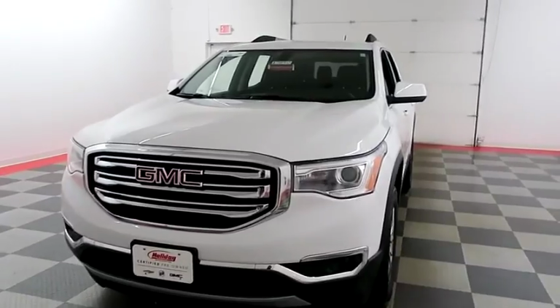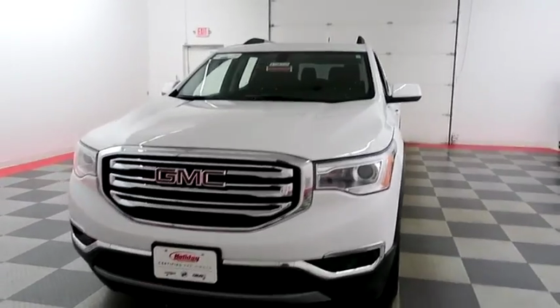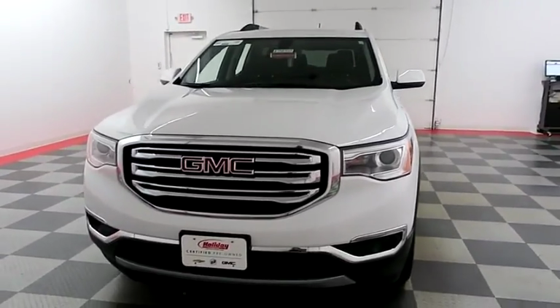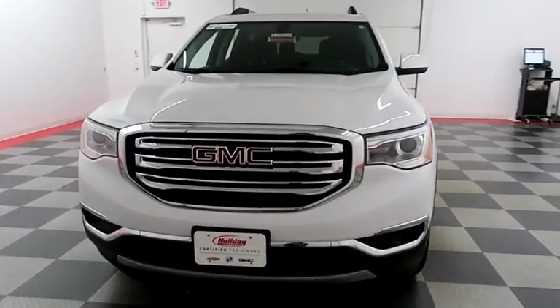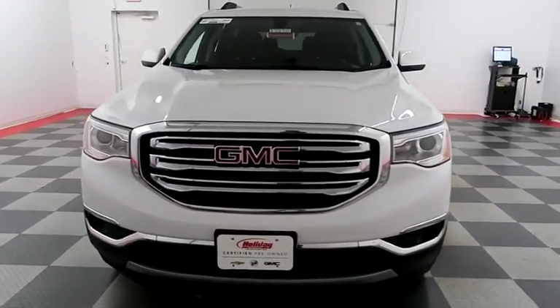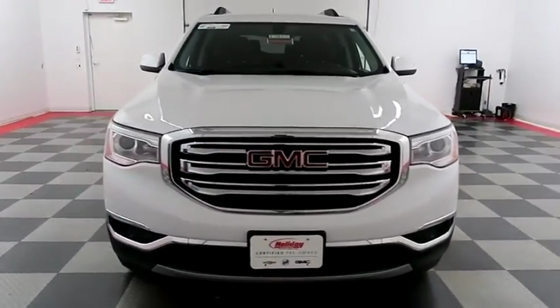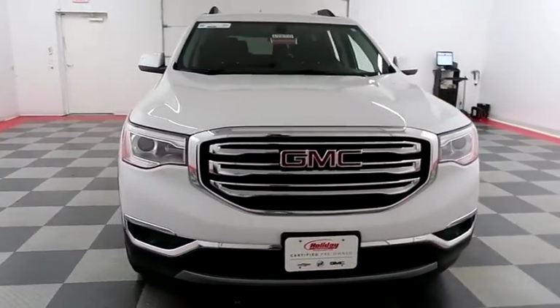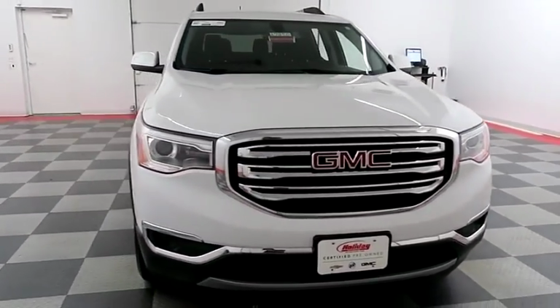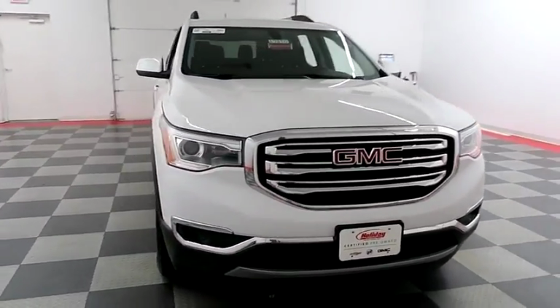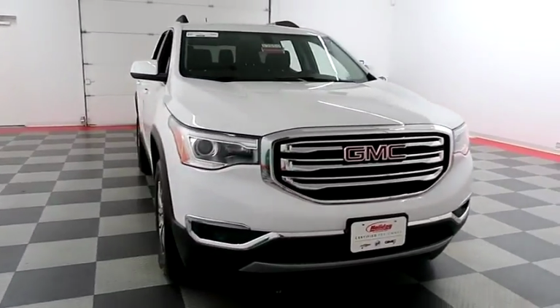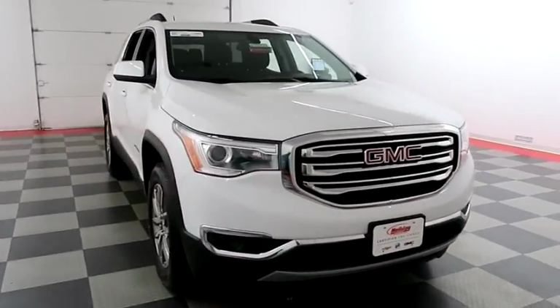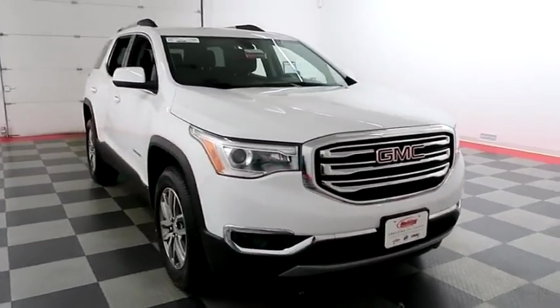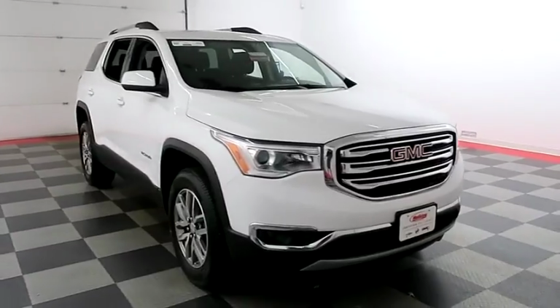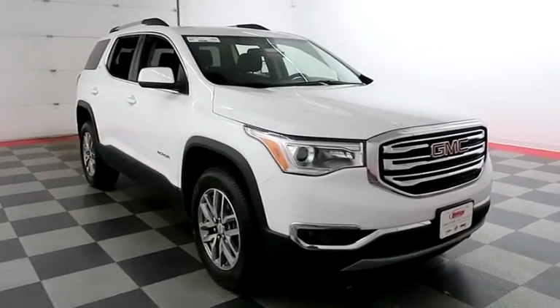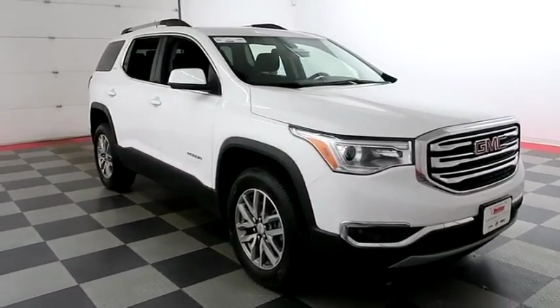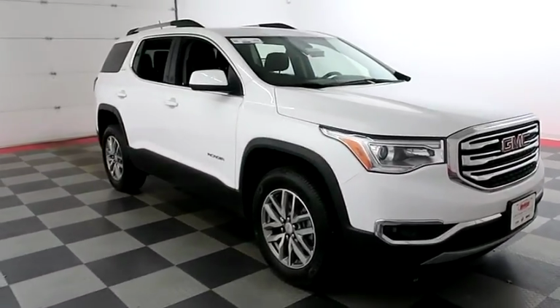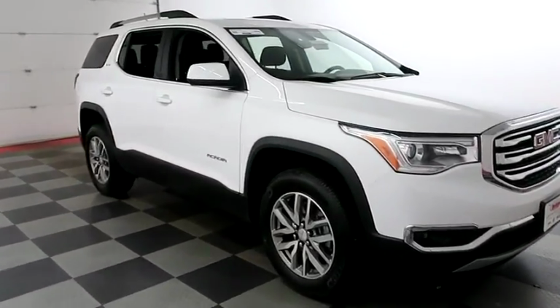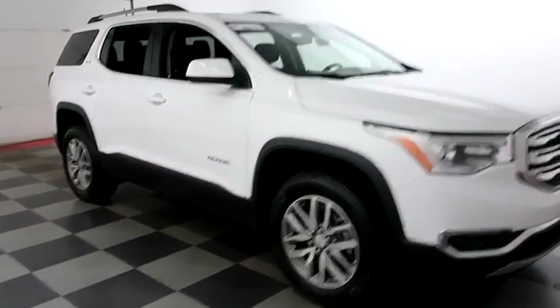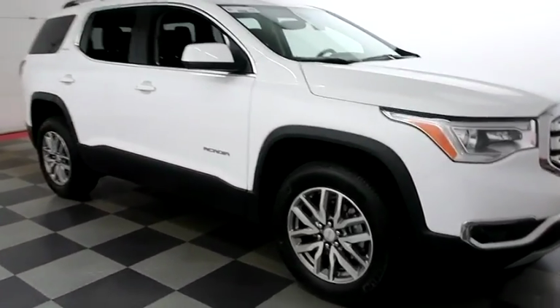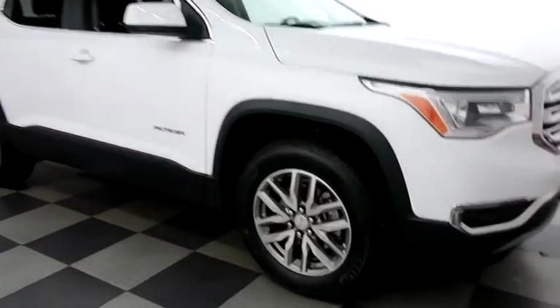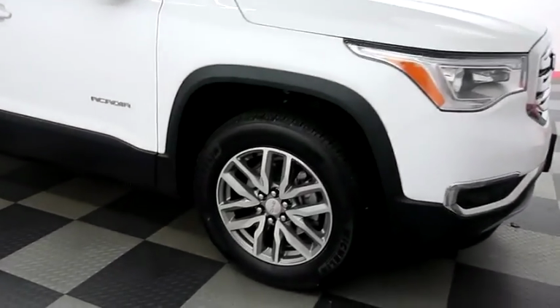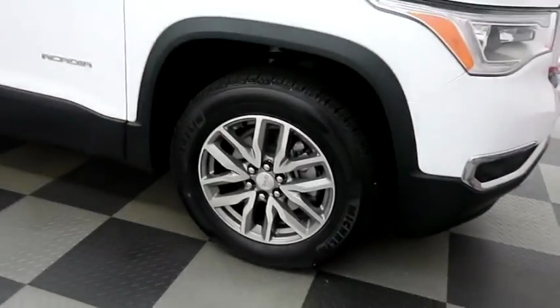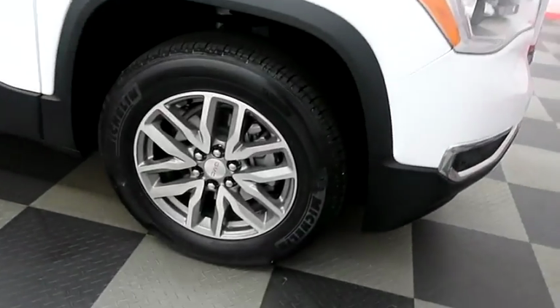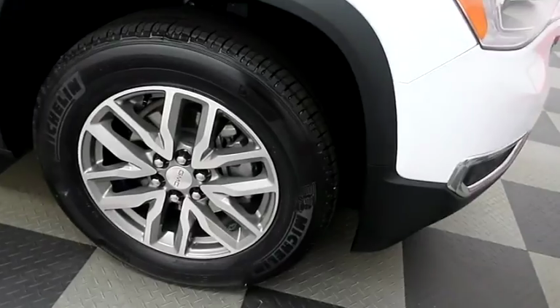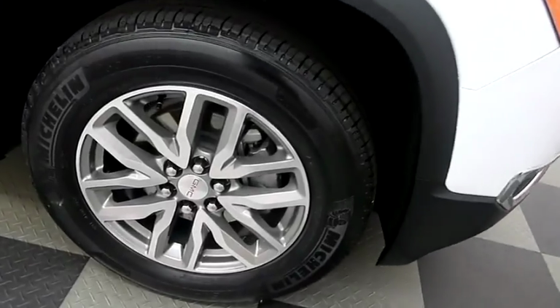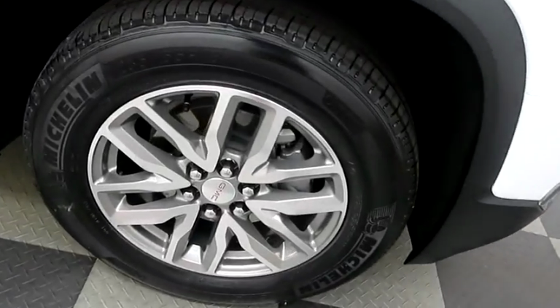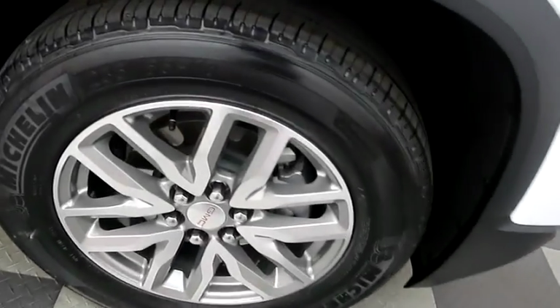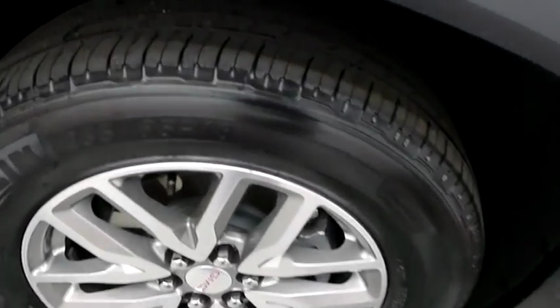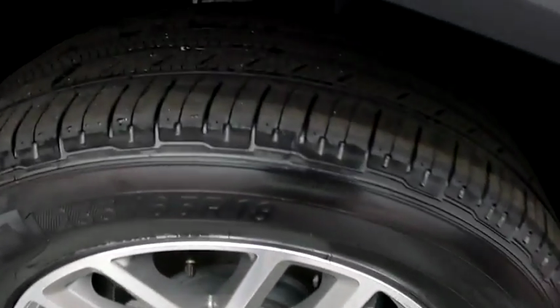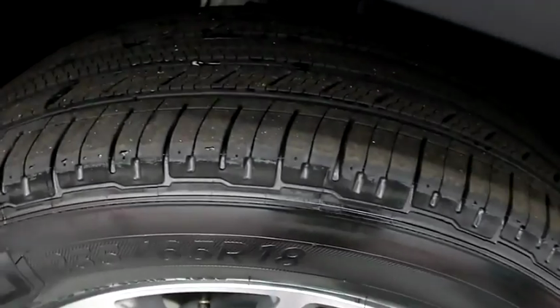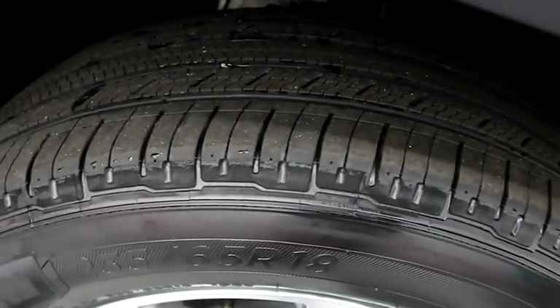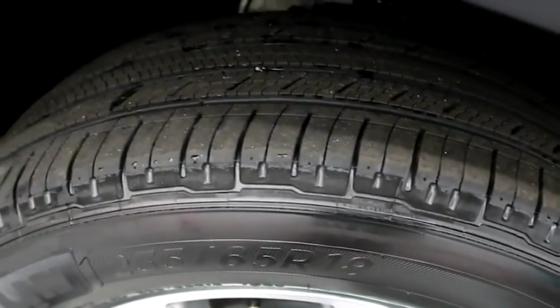Starting right away up front you have factory fog lamps and nice chrome accents in the grille. A look down the passenger side, you have alloy wheels wrapped with Michelin tires.